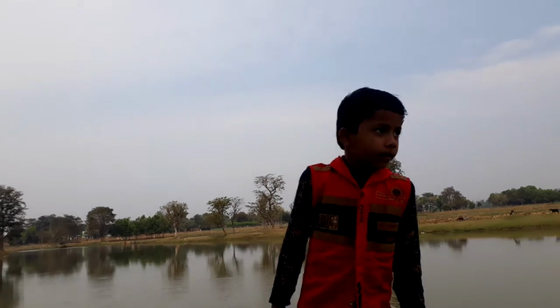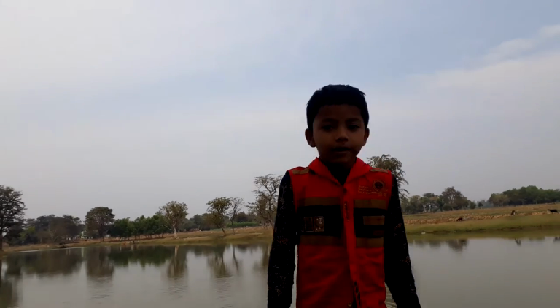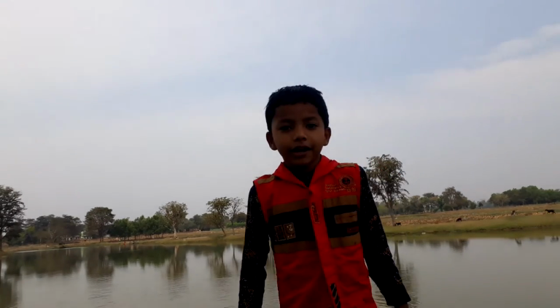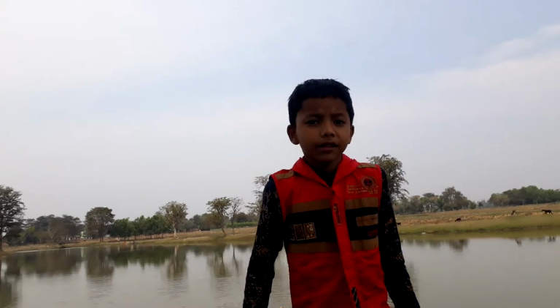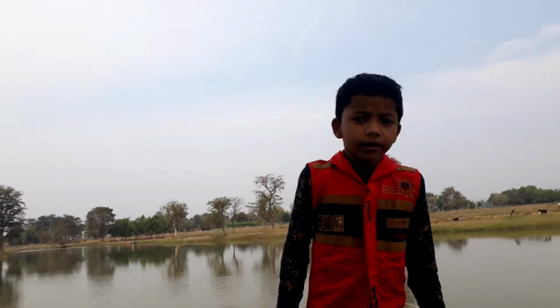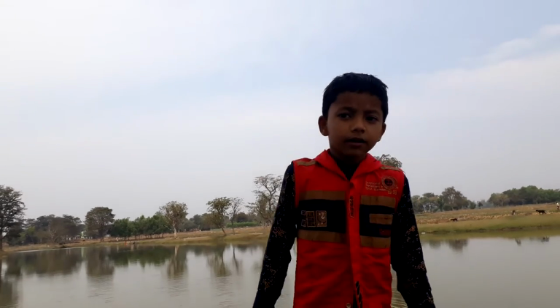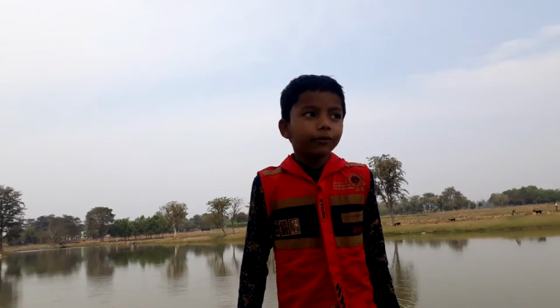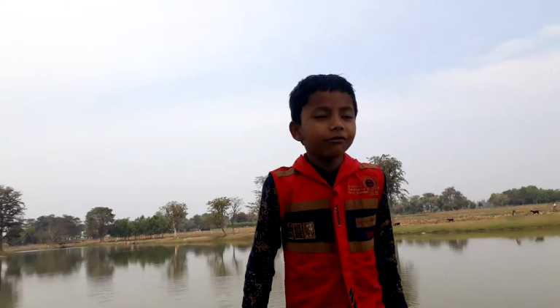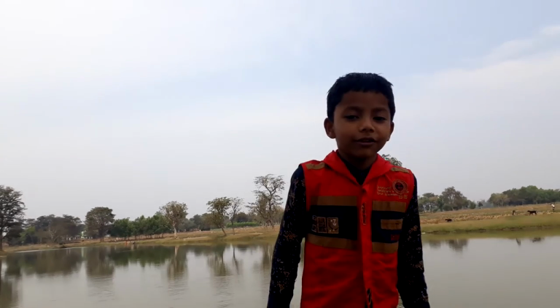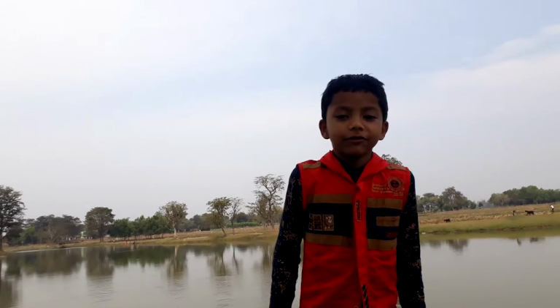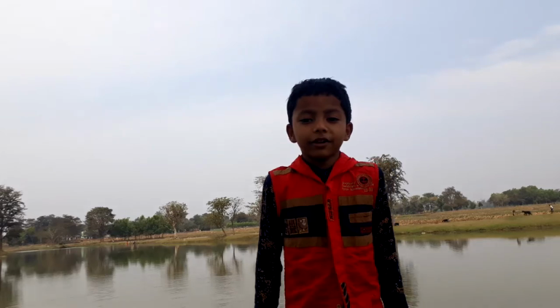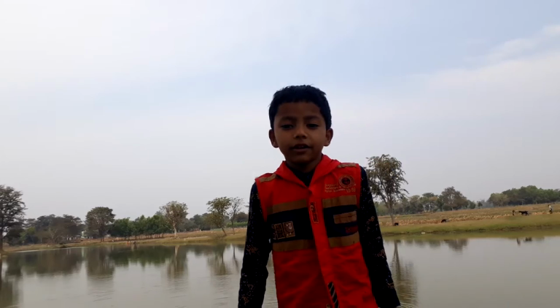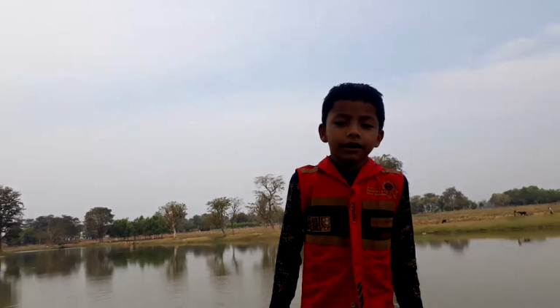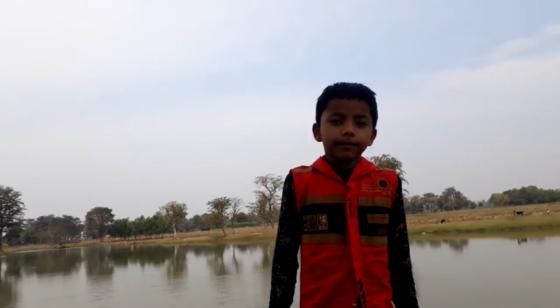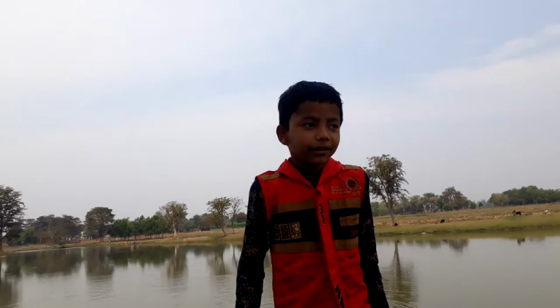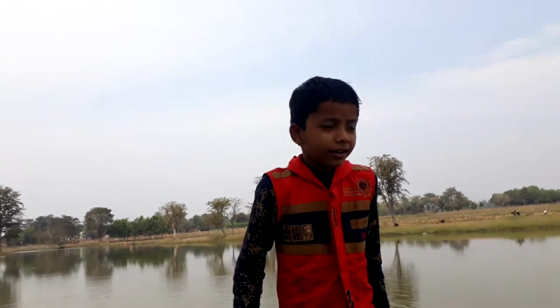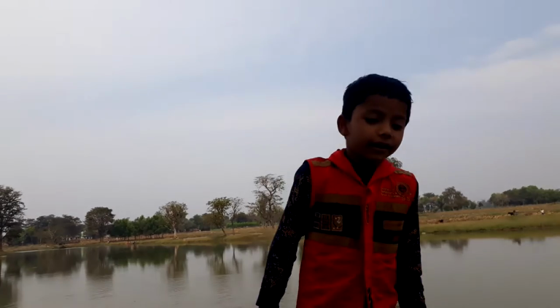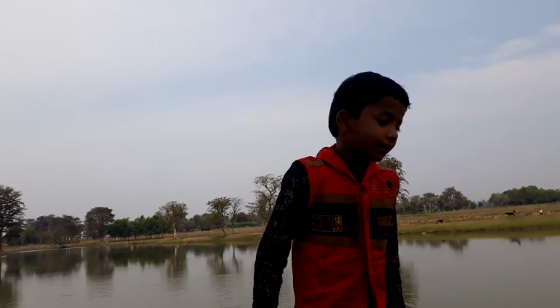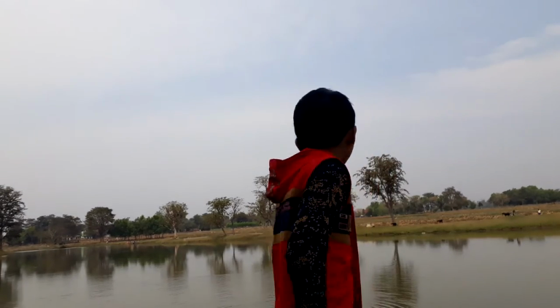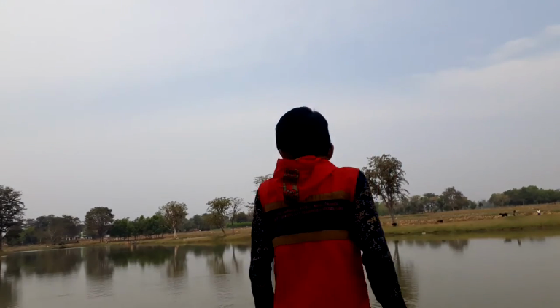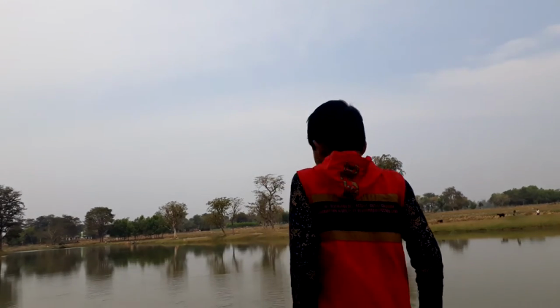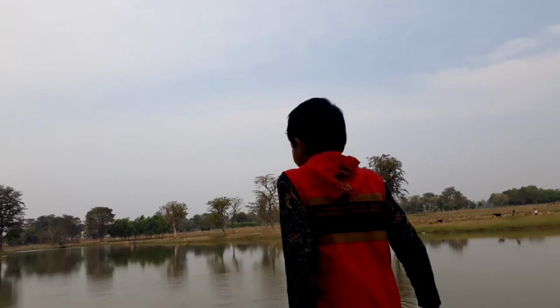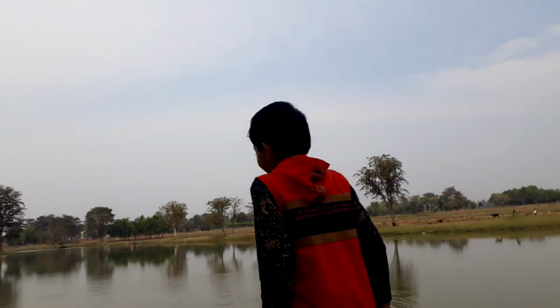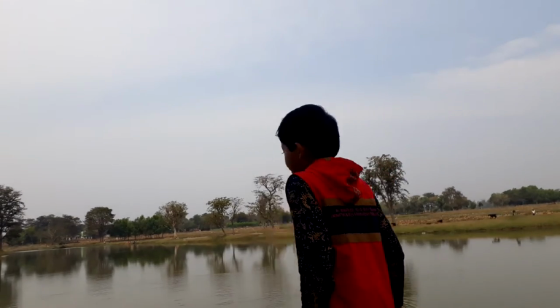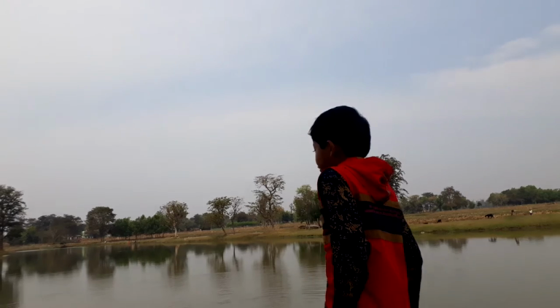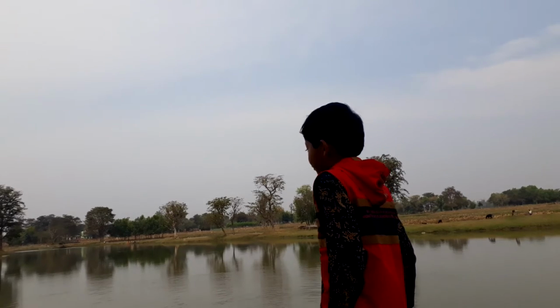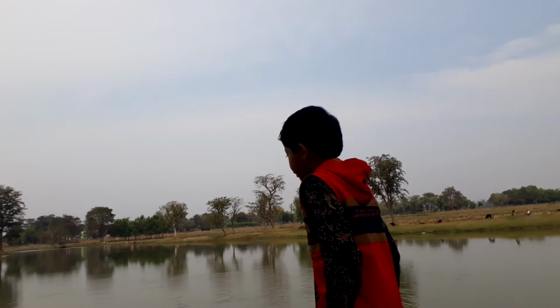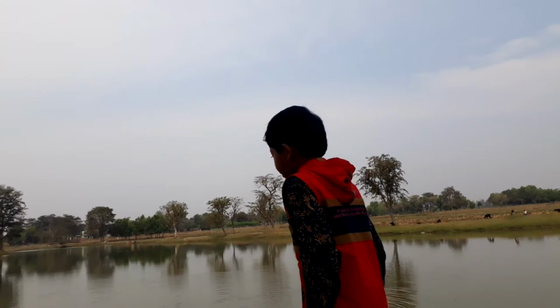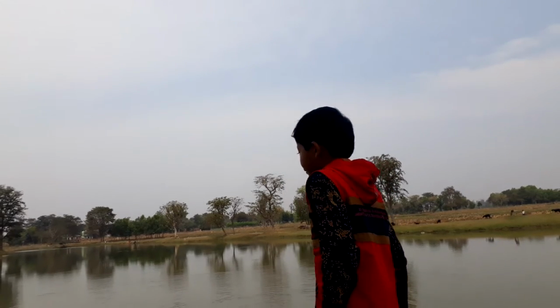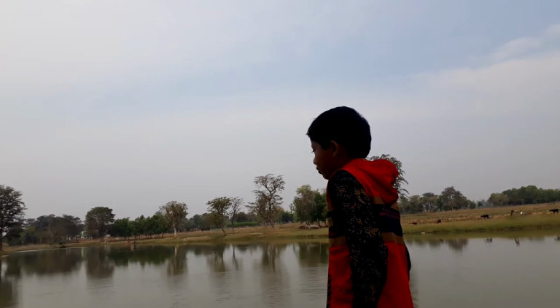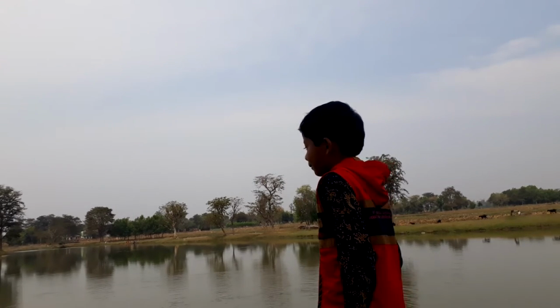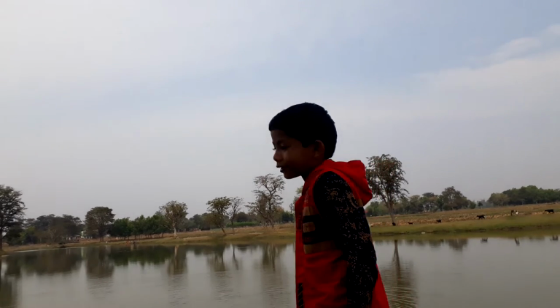Hello guys. It's before noon. Today we can learn about the ducks. Ducks are usually in water. They can float for nothing.